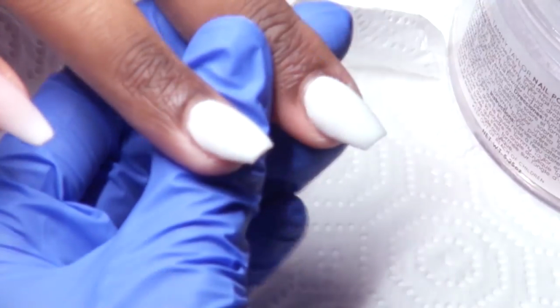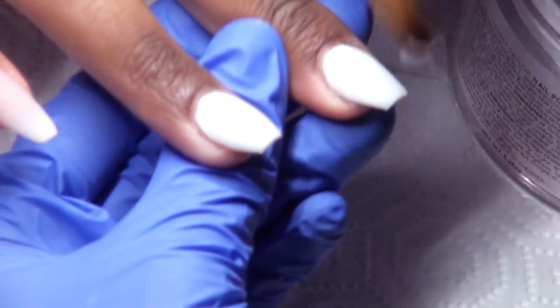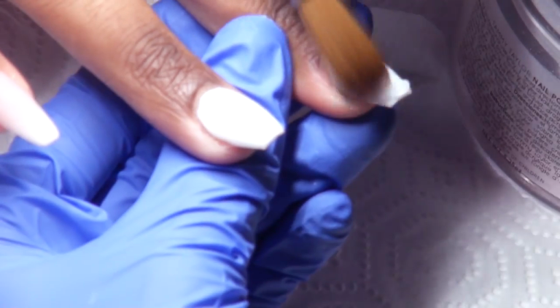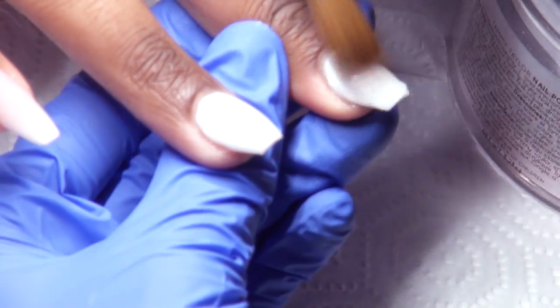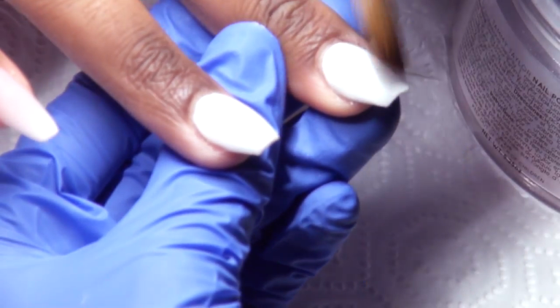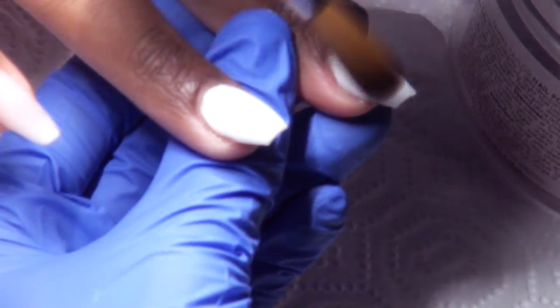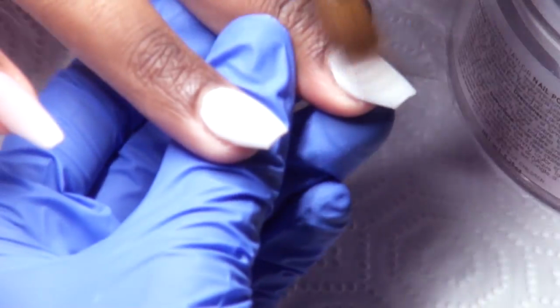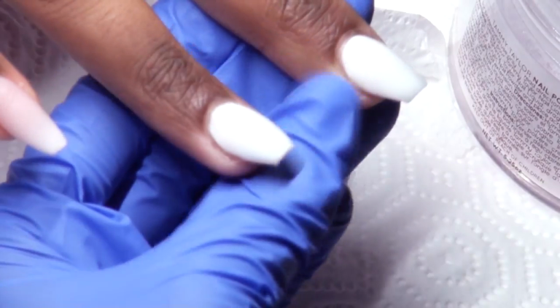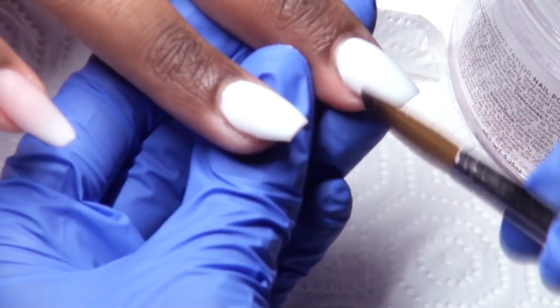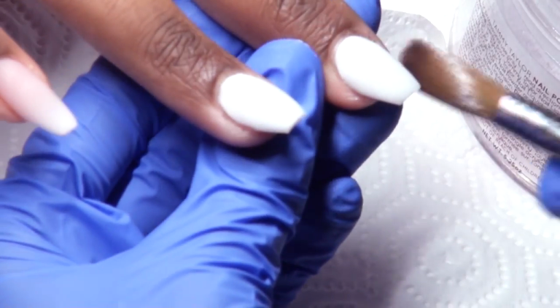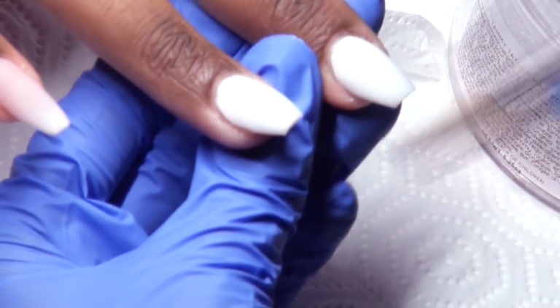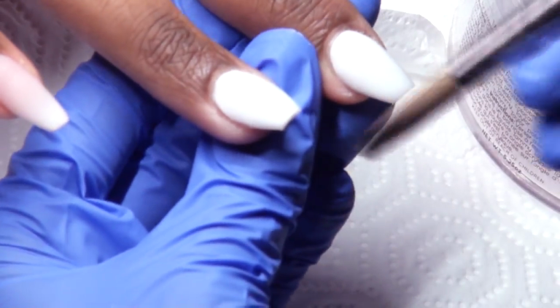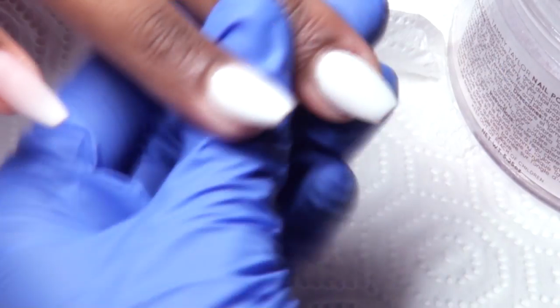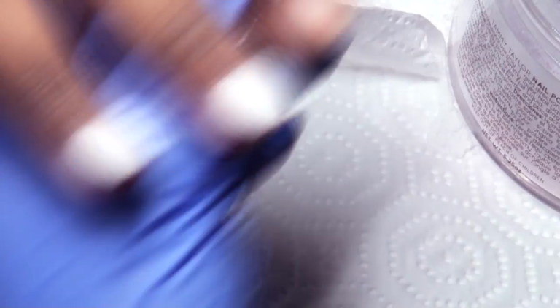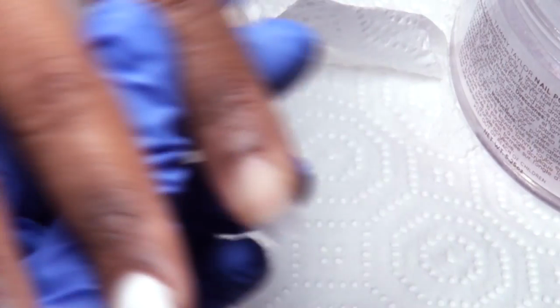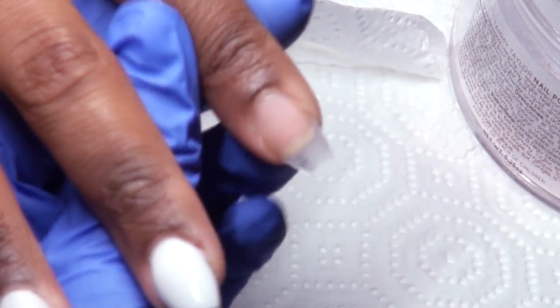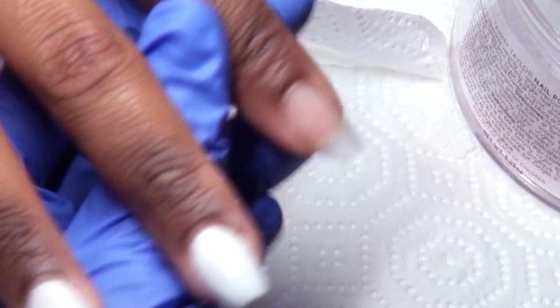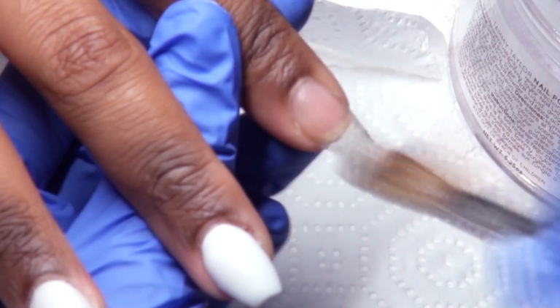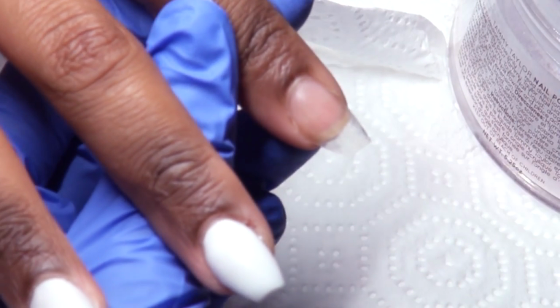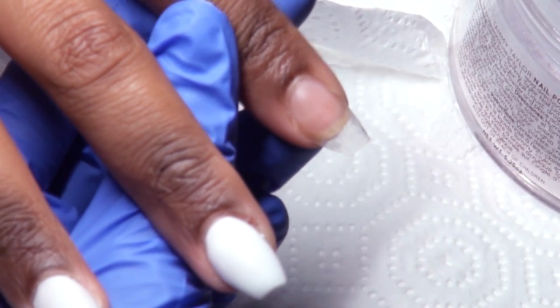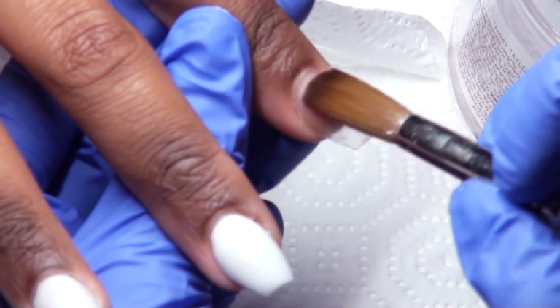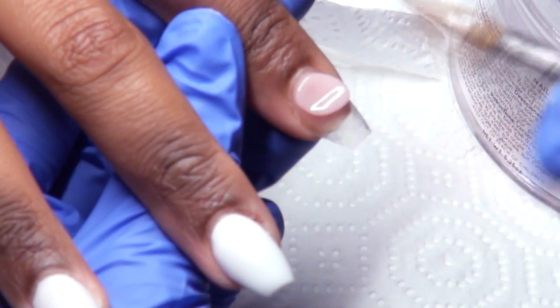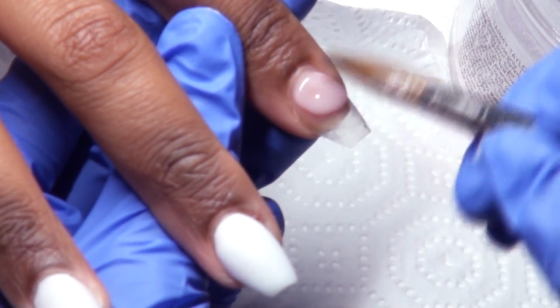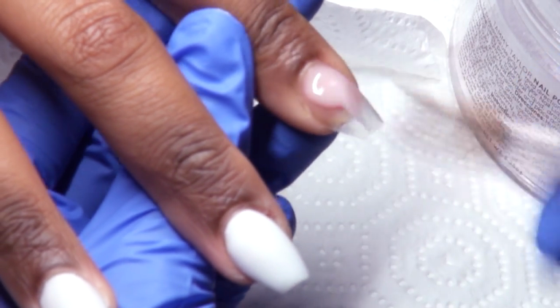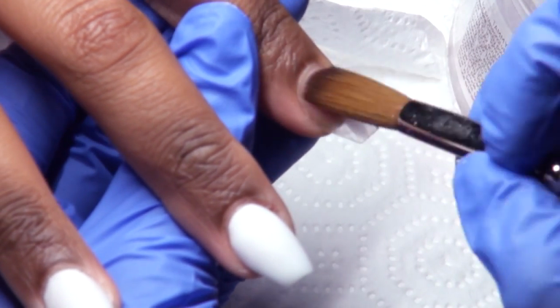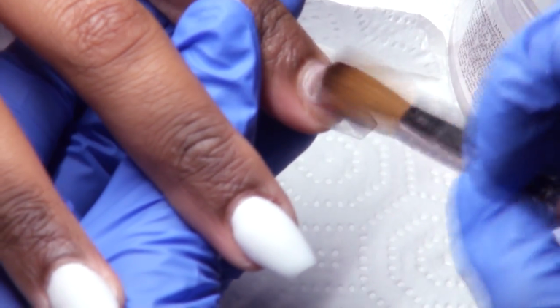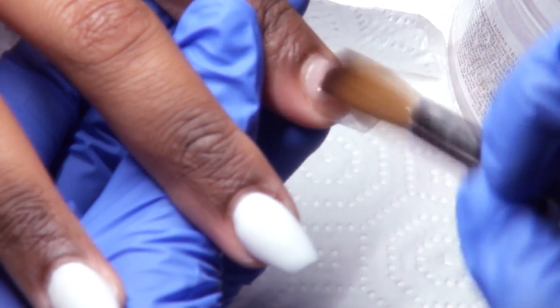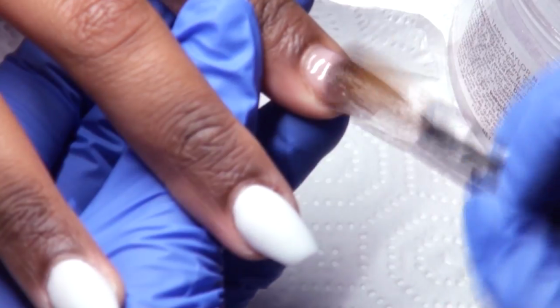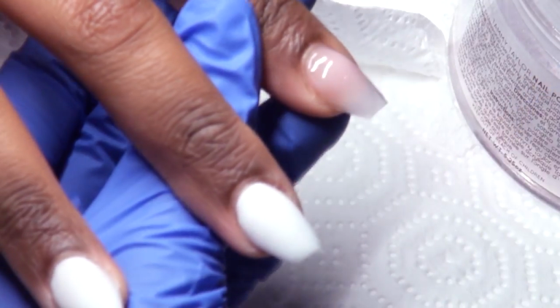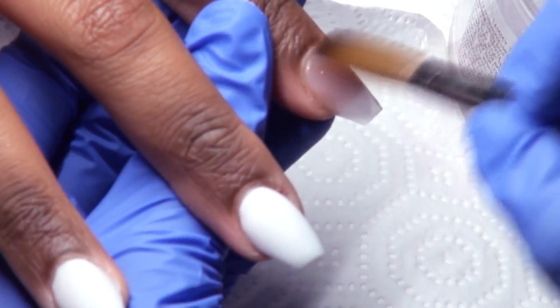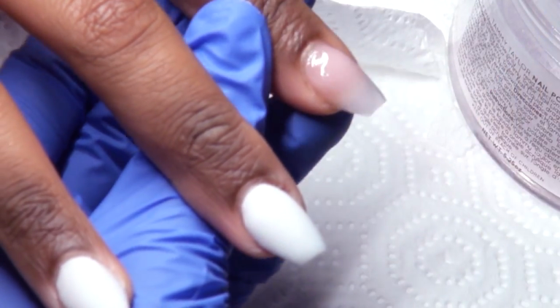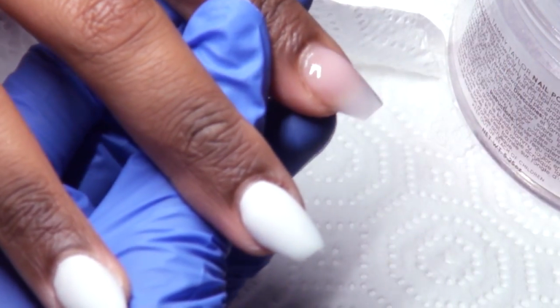The ring finger is my chrome nail, so I'm just going in with Tammy Taylor Pink is Pink, because it really doesn't matter what's under the chrome — so I just put anything down.